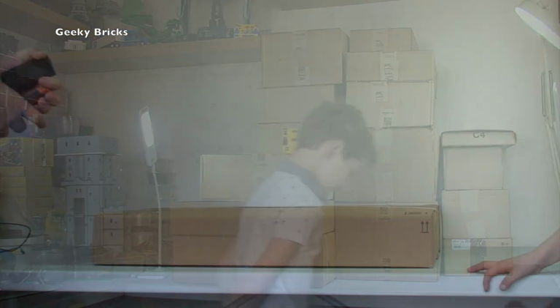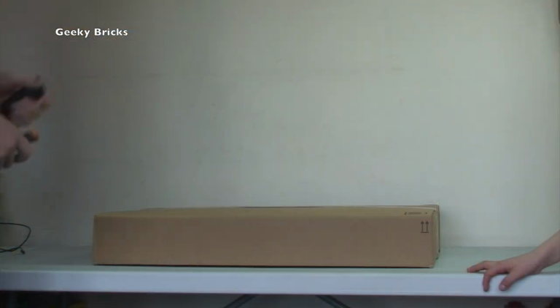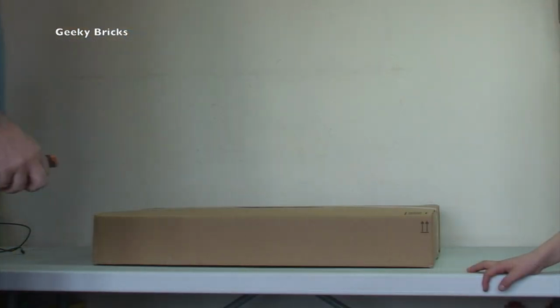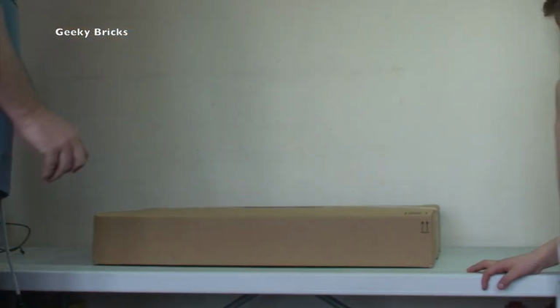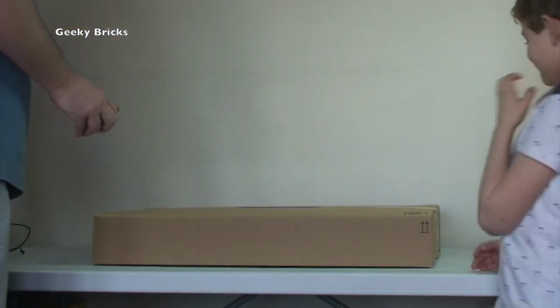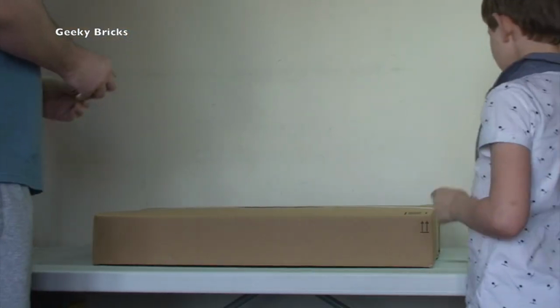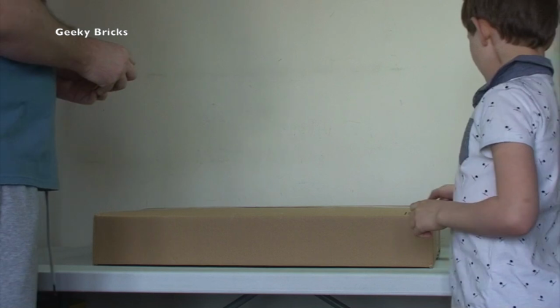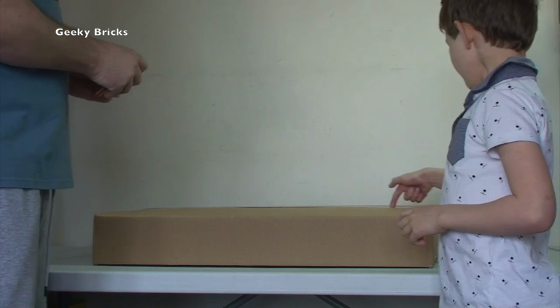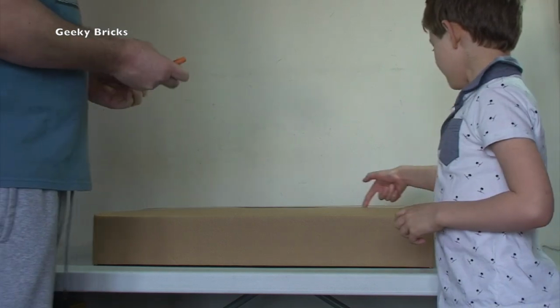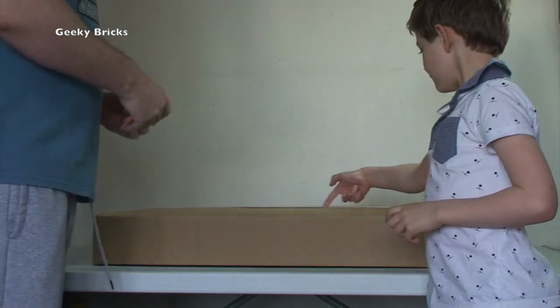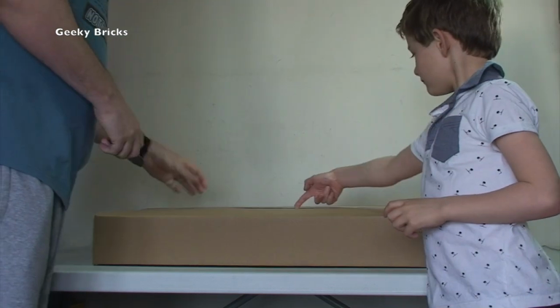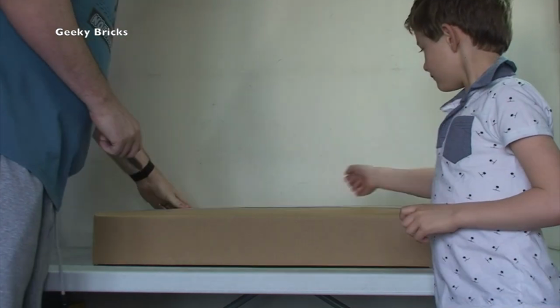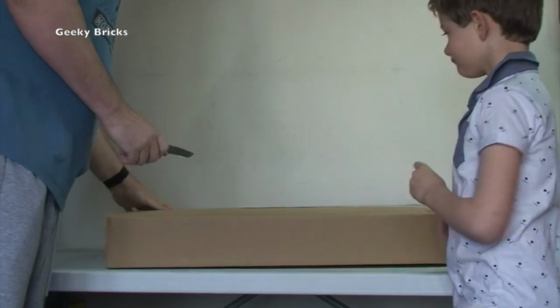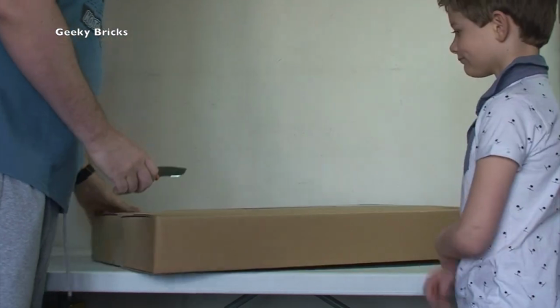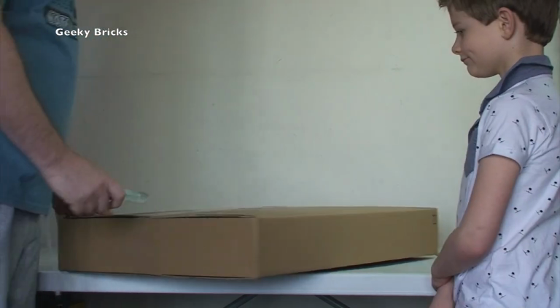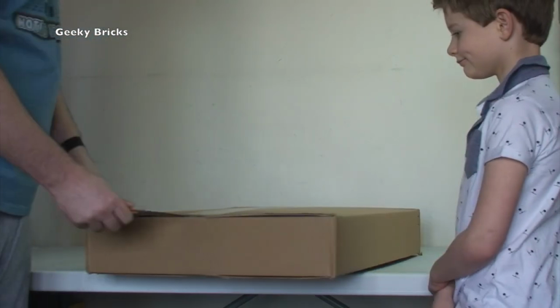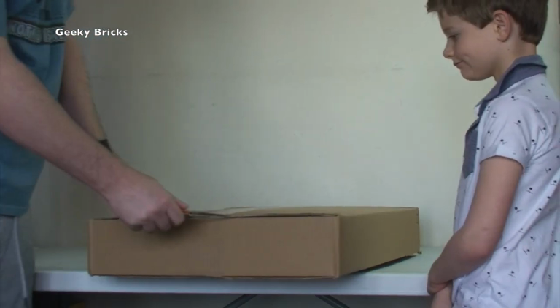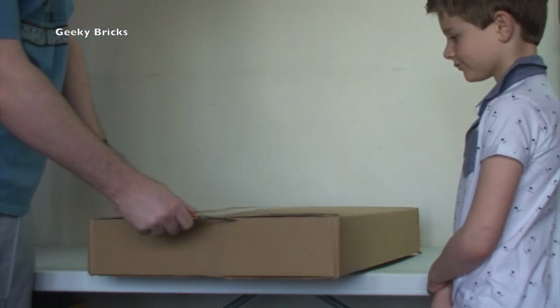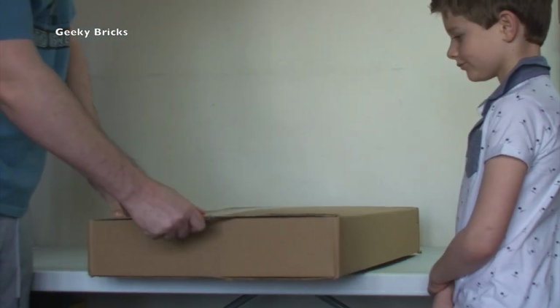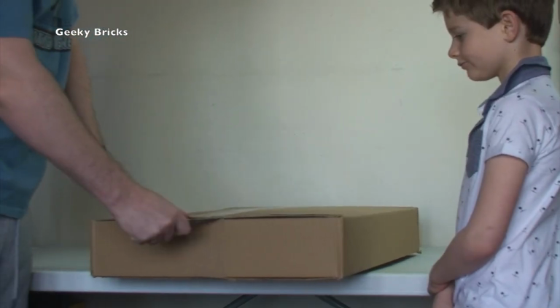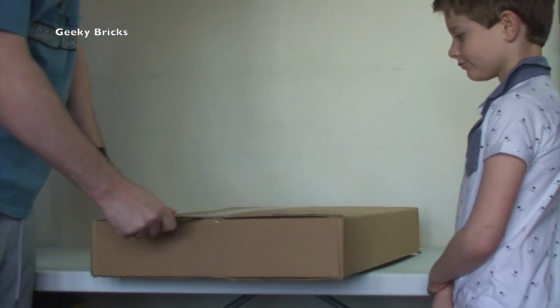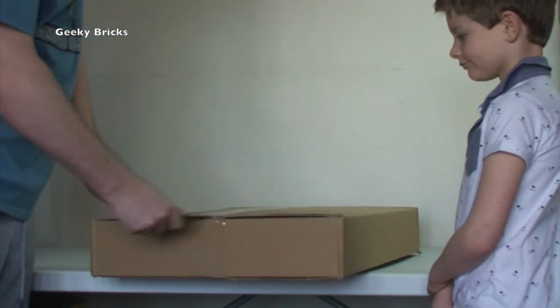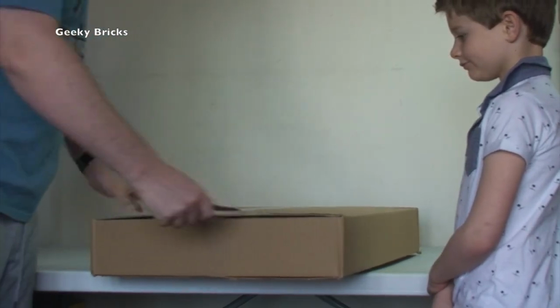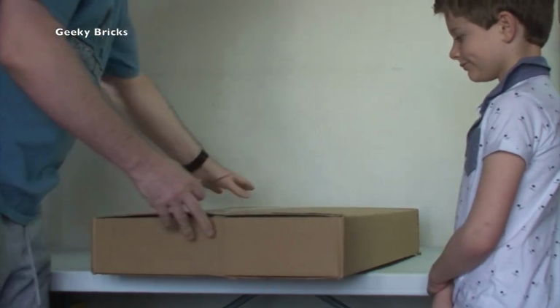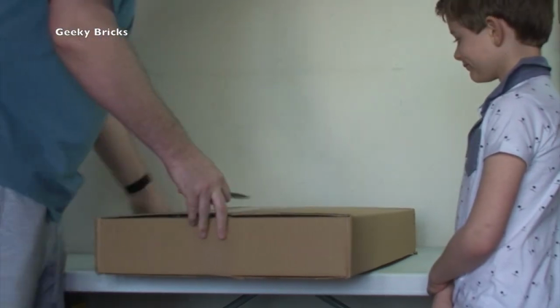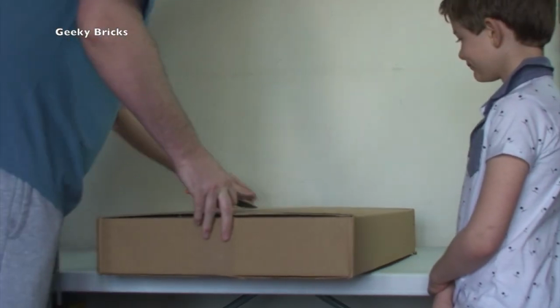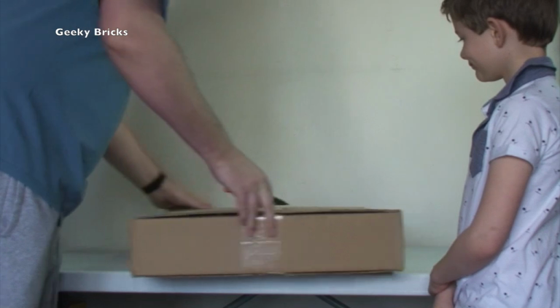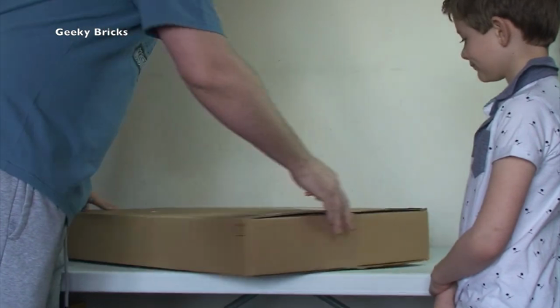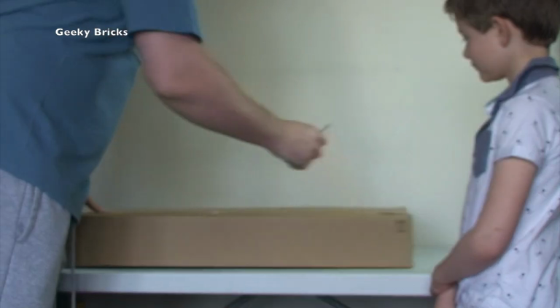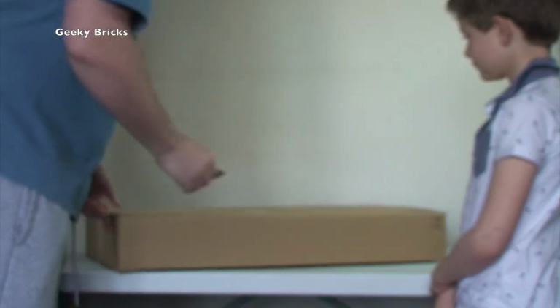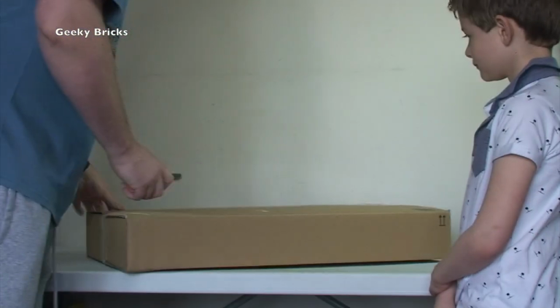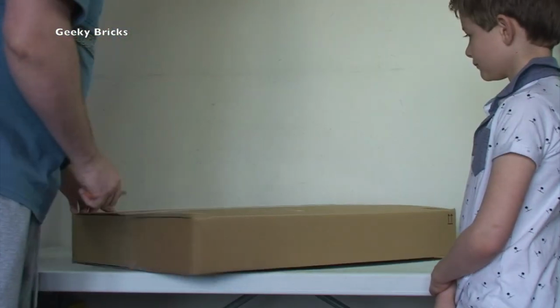Okay, so we have the first box up on the table already. Let's get this one opened up and see what's in here. As you can see, it's a large box.